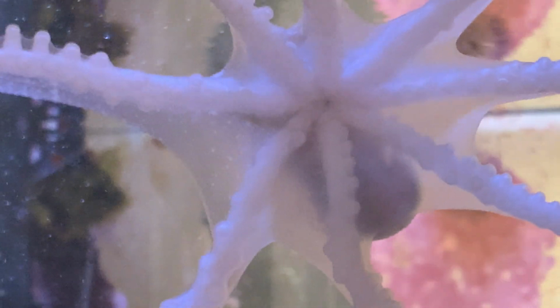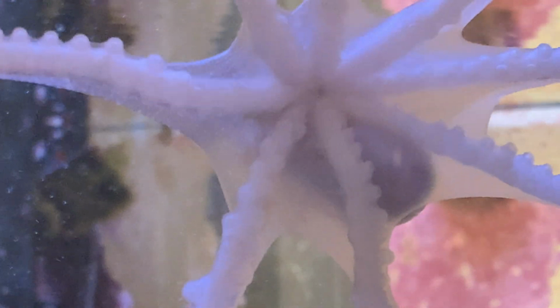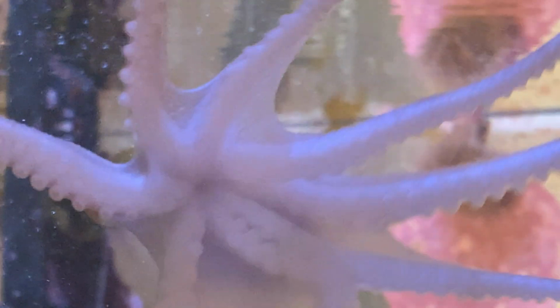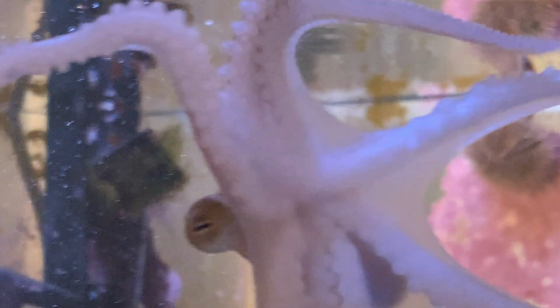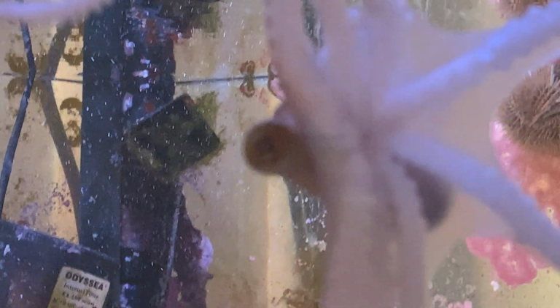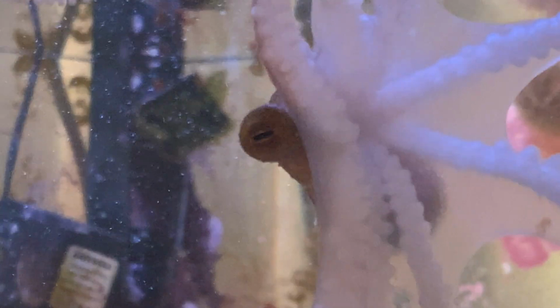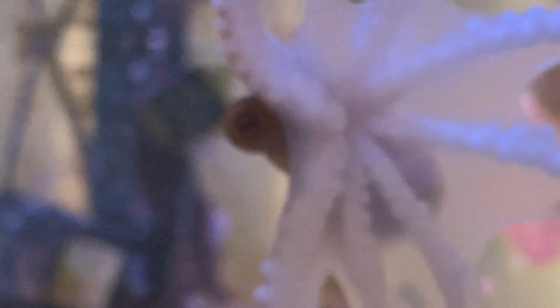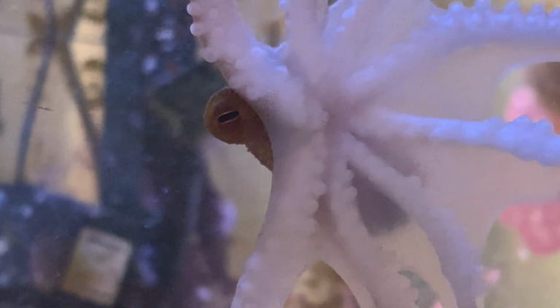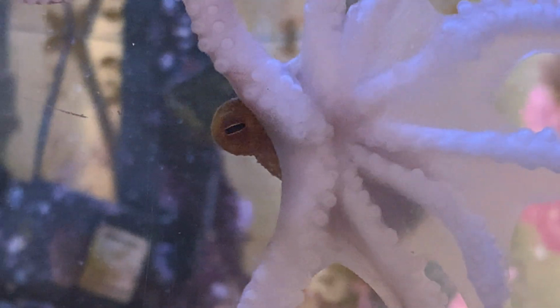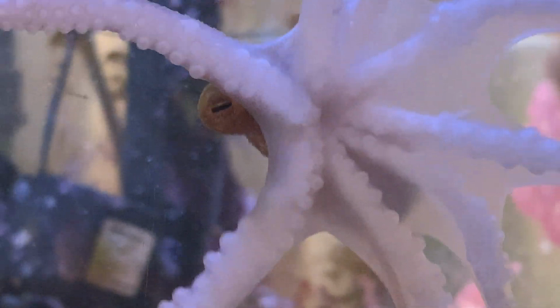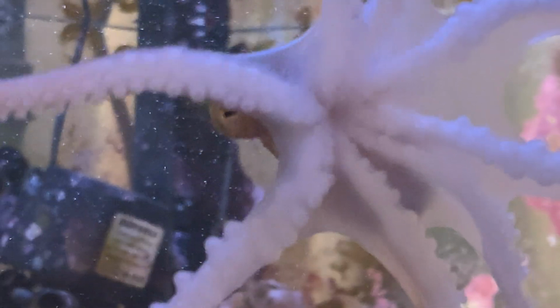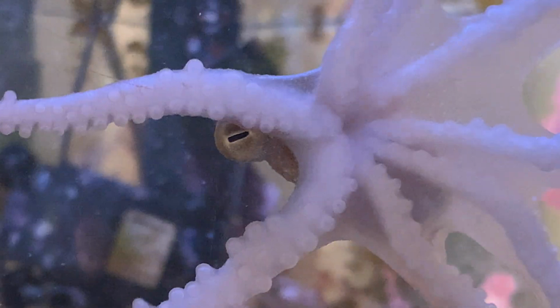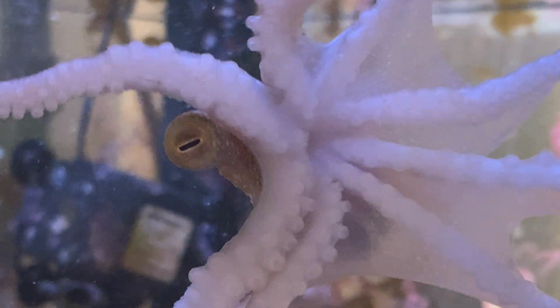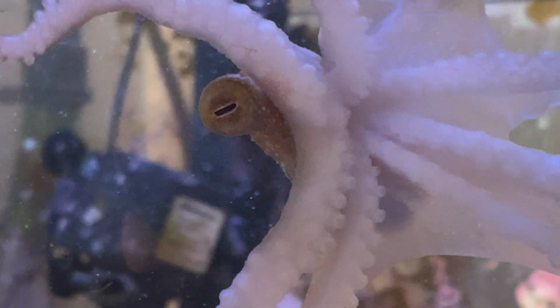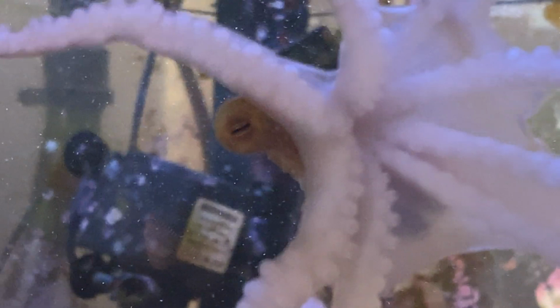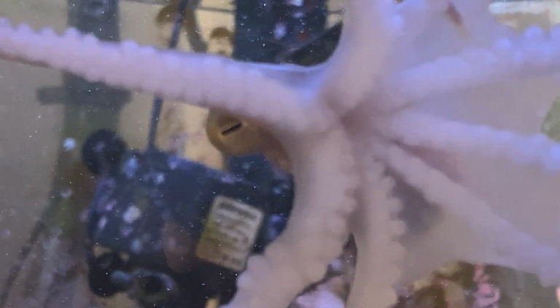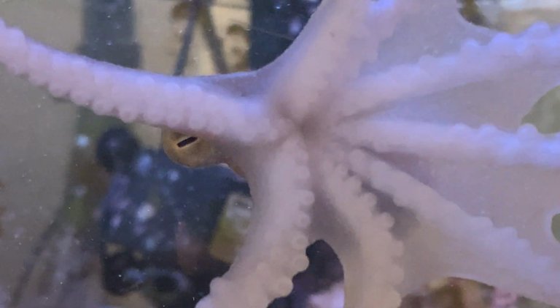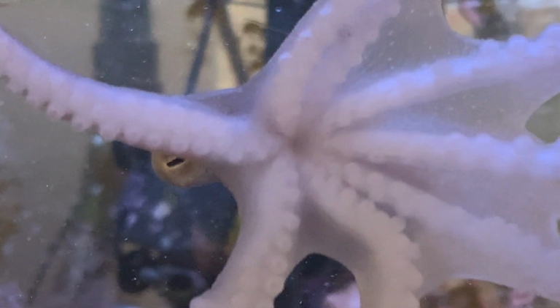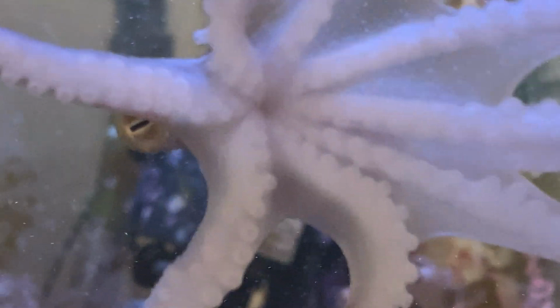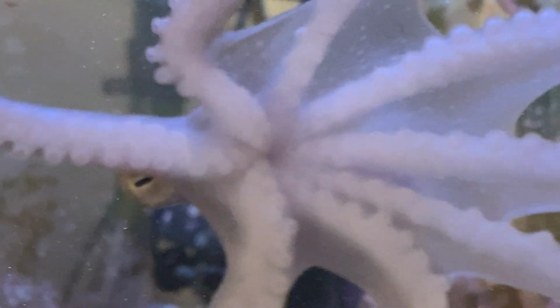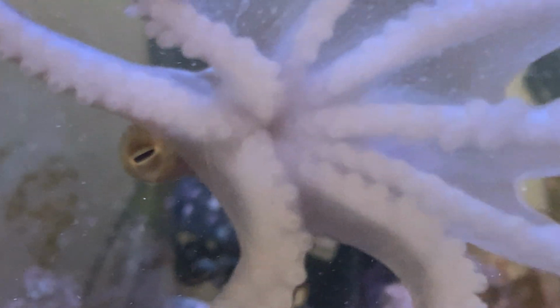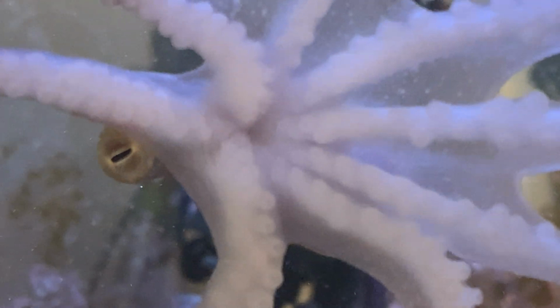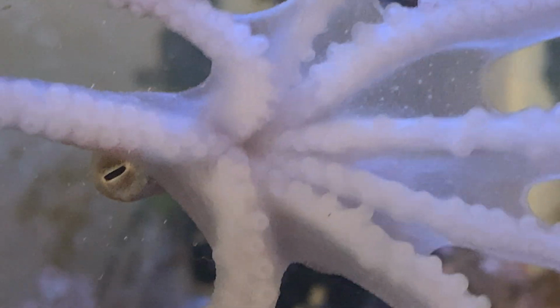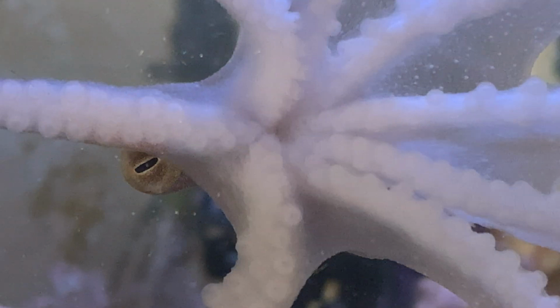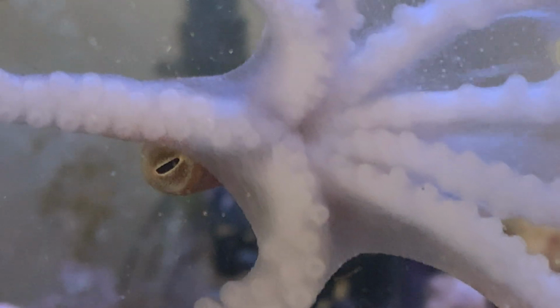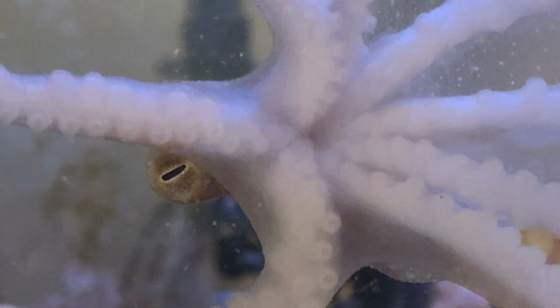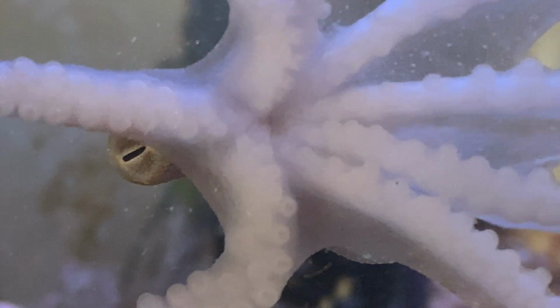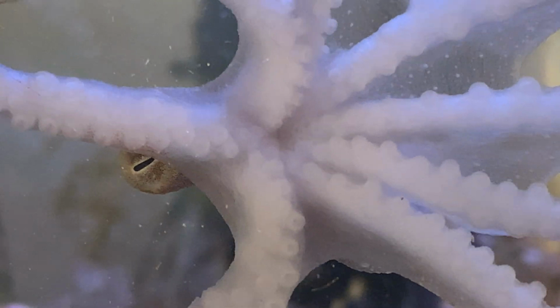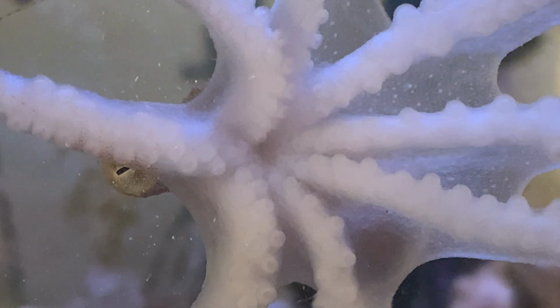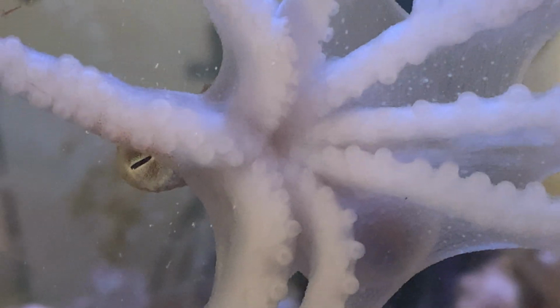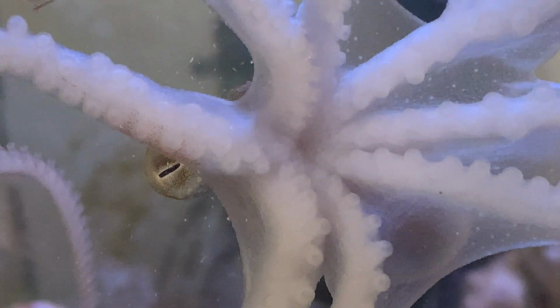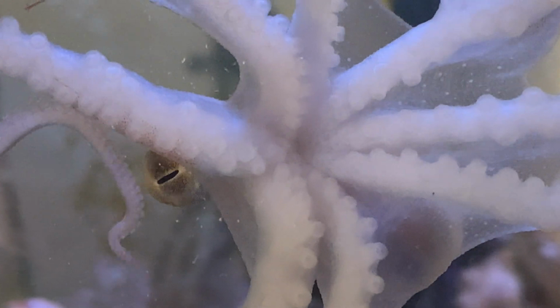I wish I could get some better information about what a beak looks like, but honestly, this is all the more you've got.